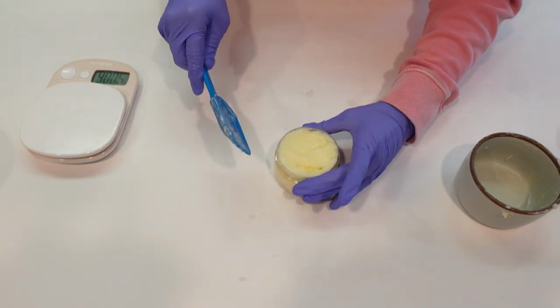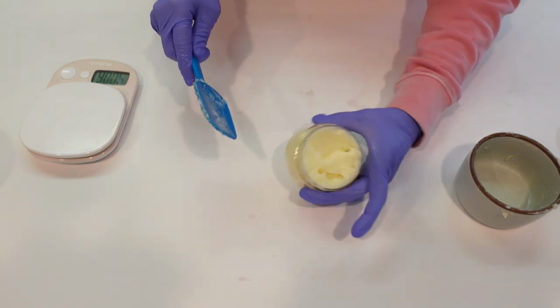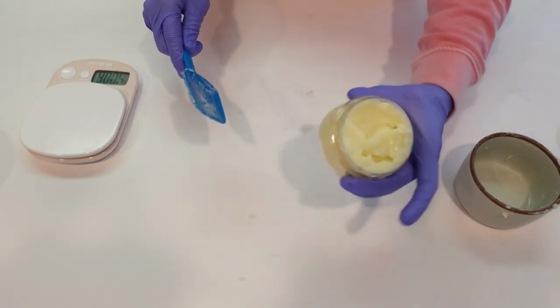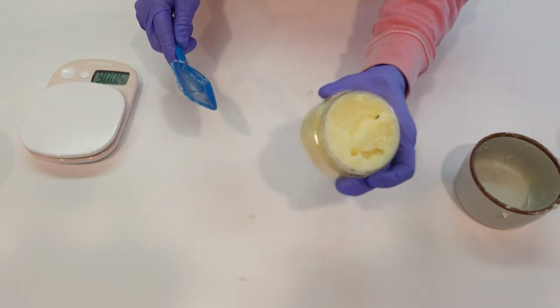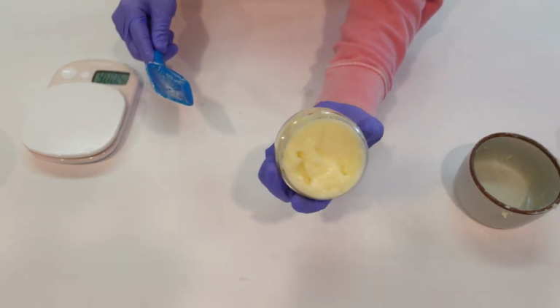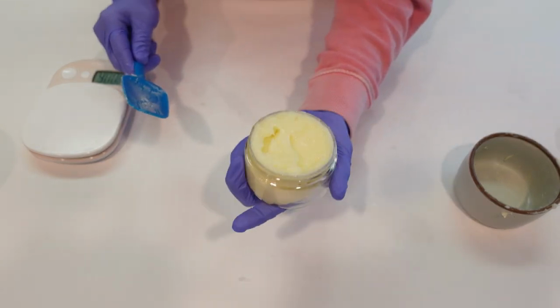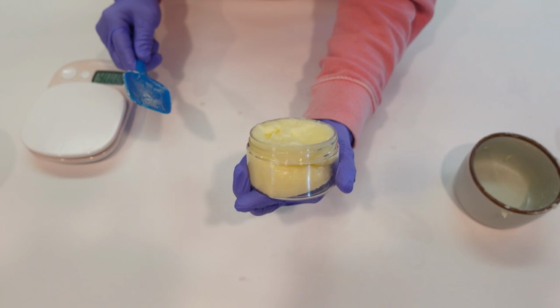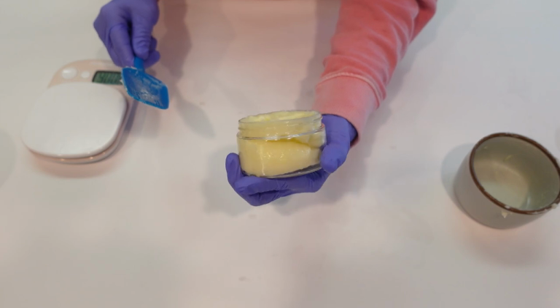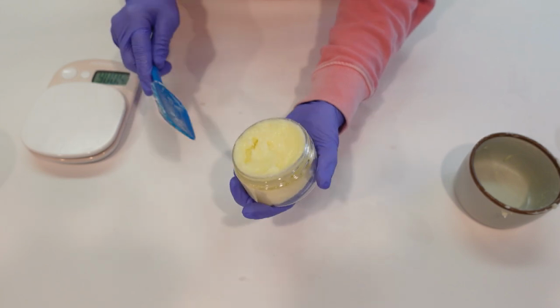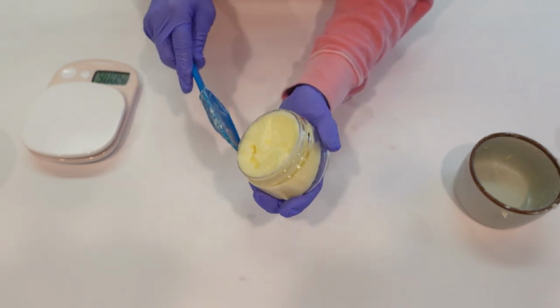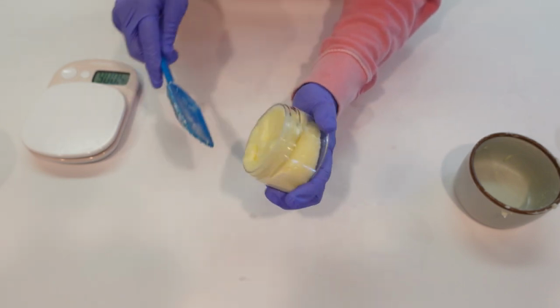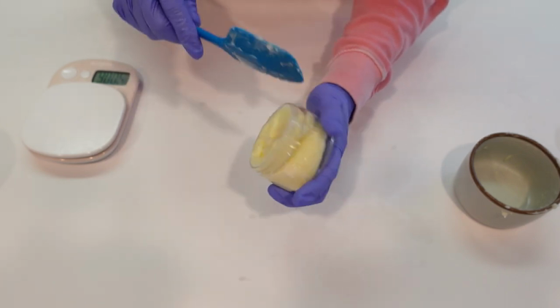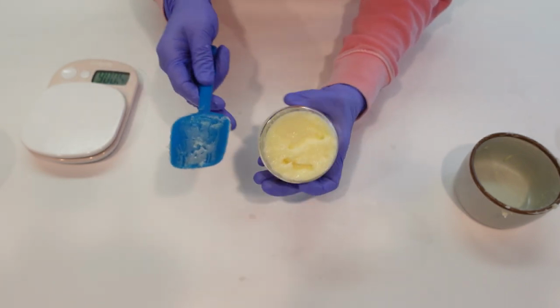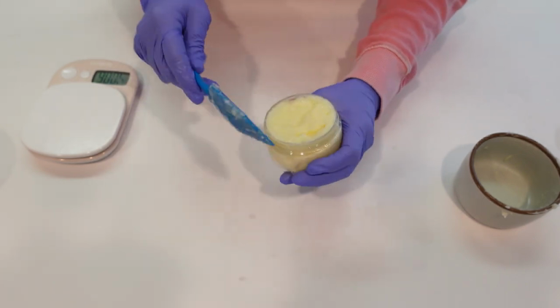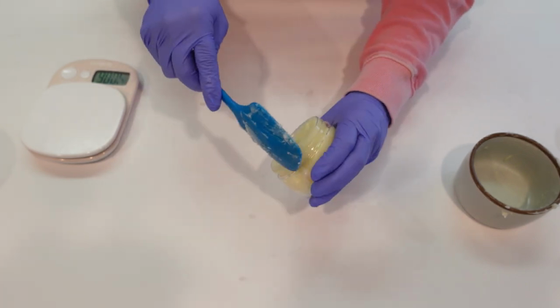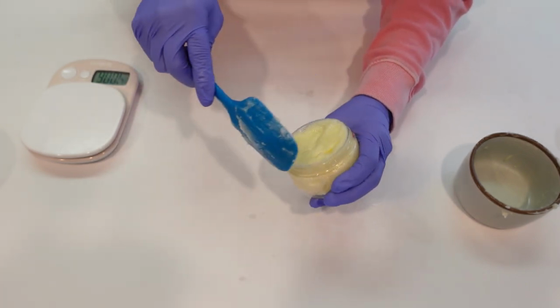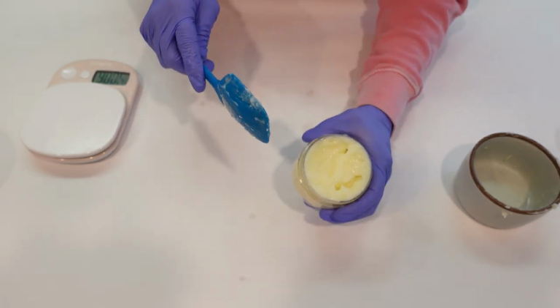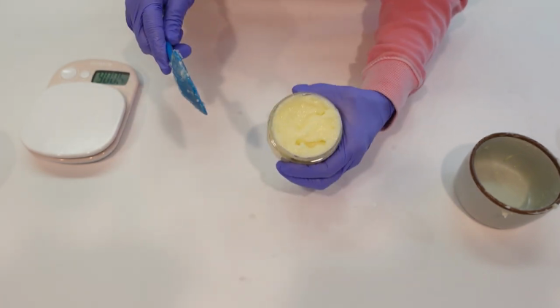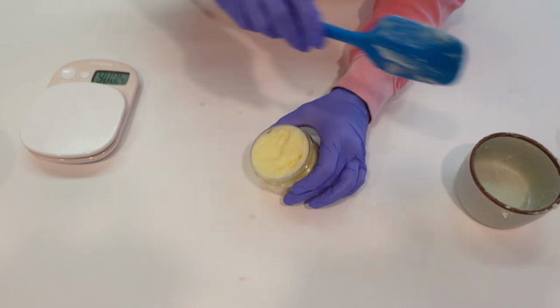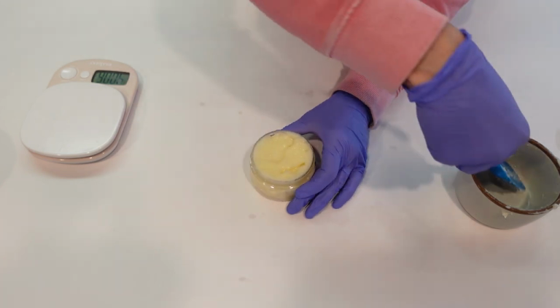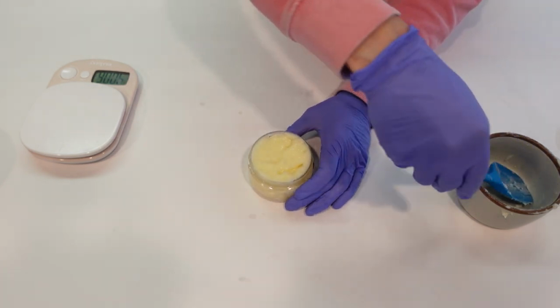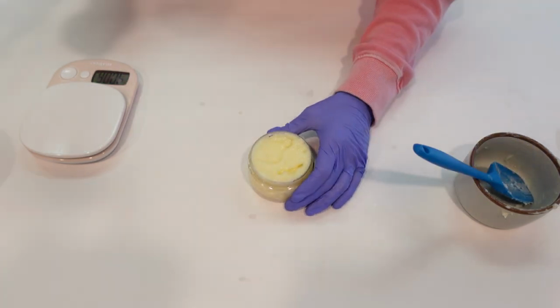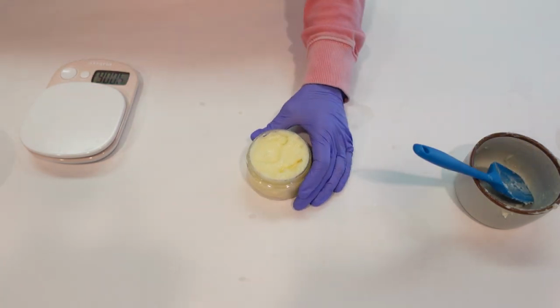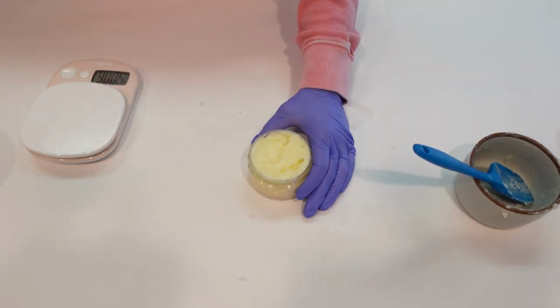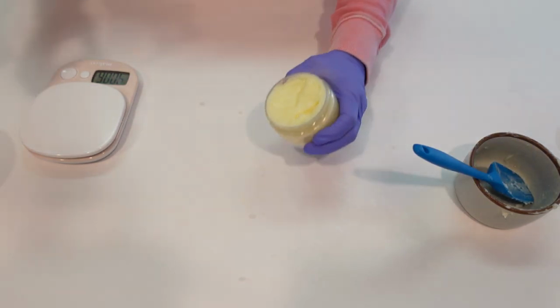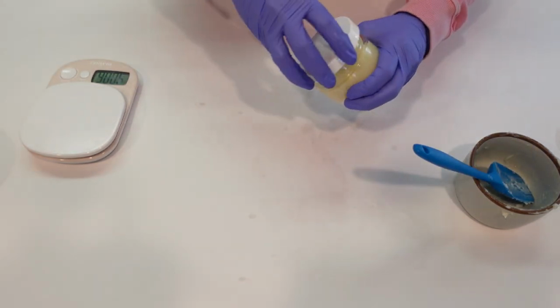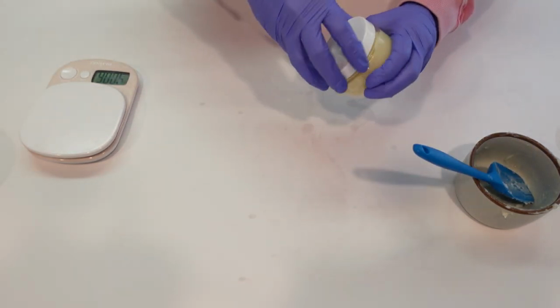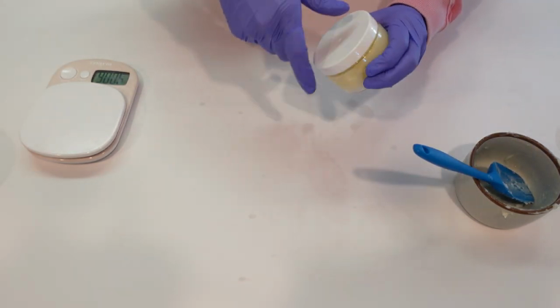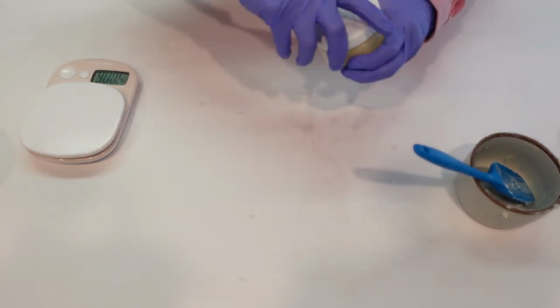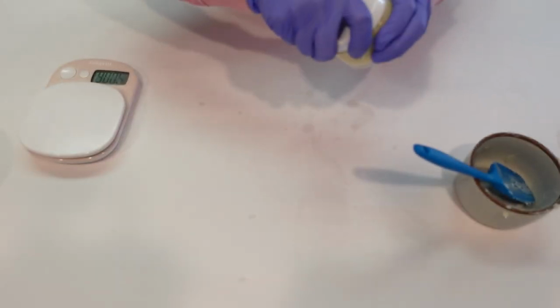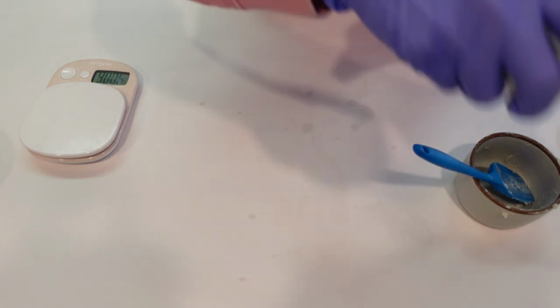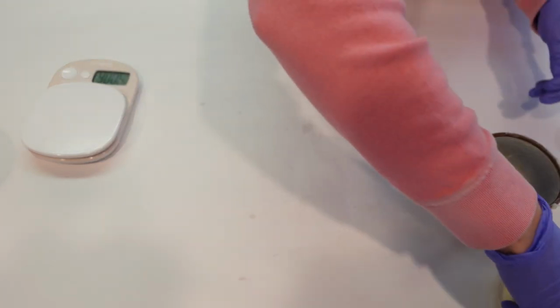After it's all mixed up, you pop it into a container. That's it — there's your second formula, the foaming creamy cleanser. We'll pop the lid on this one and set it aside.